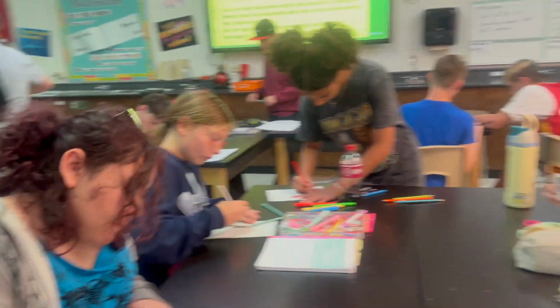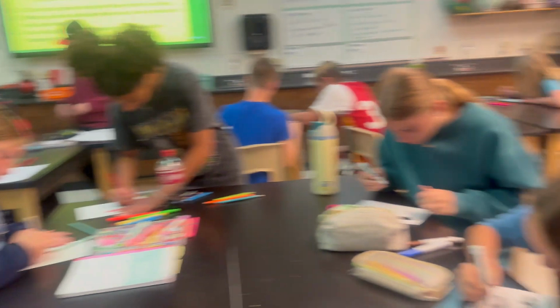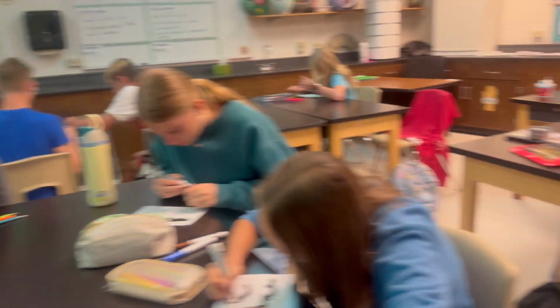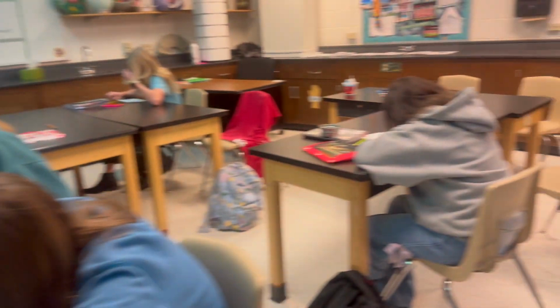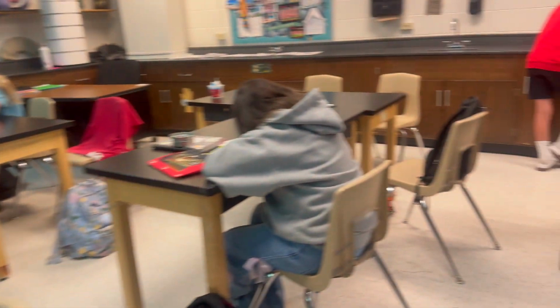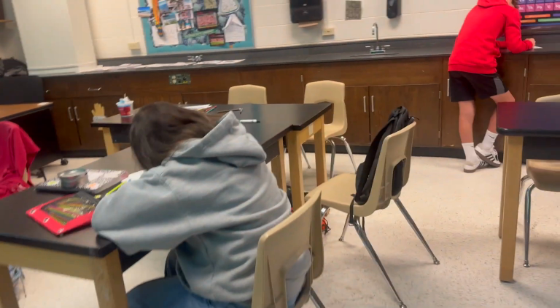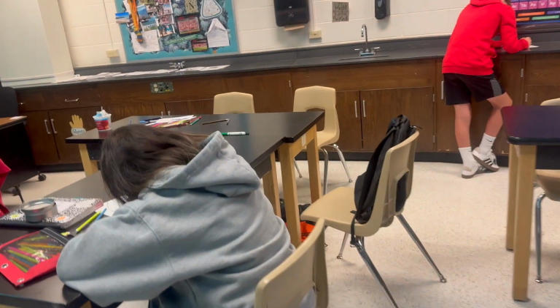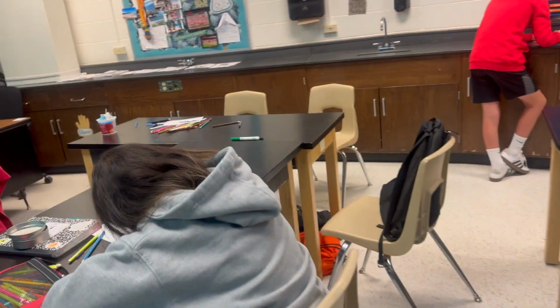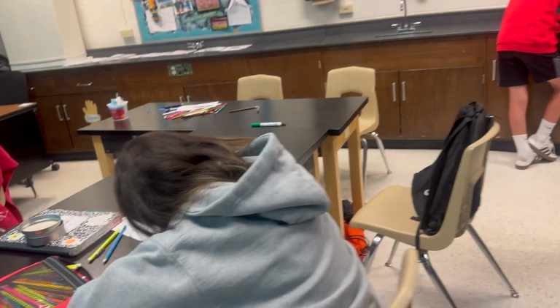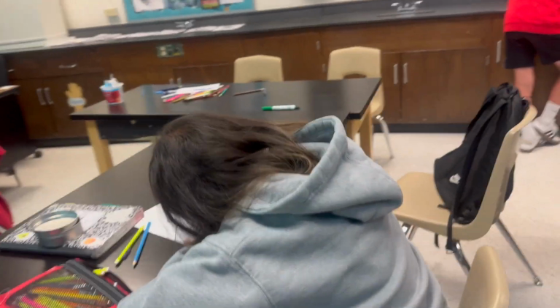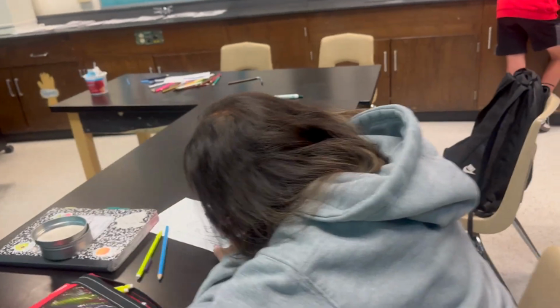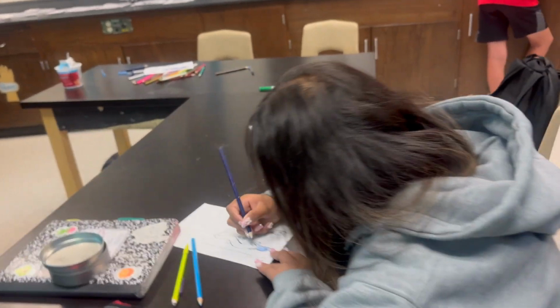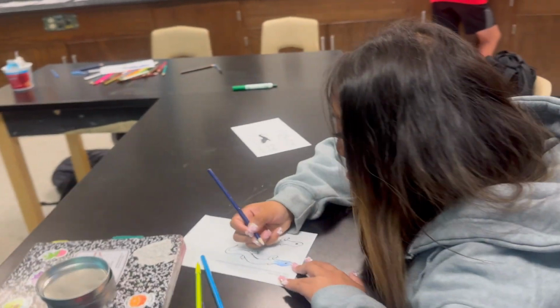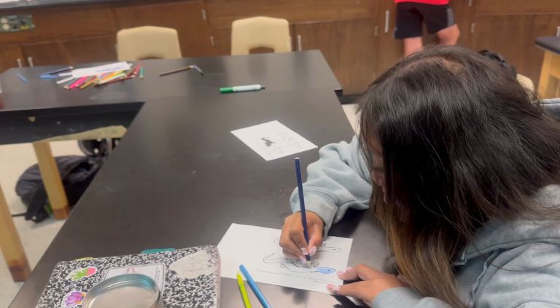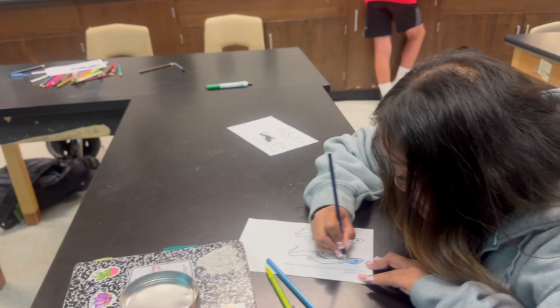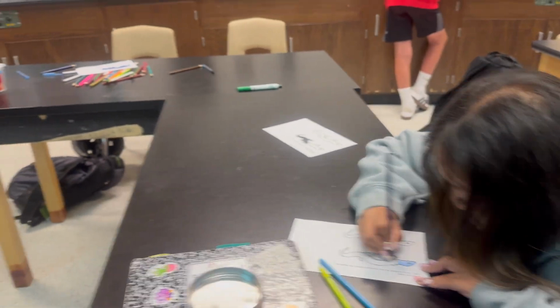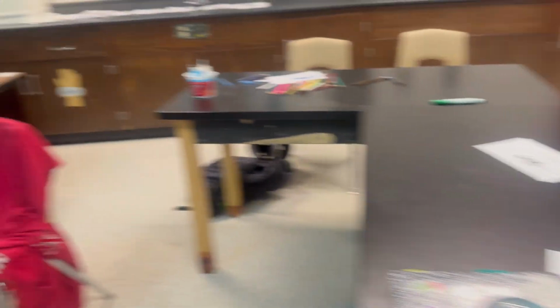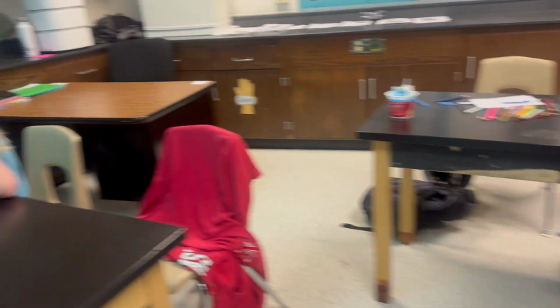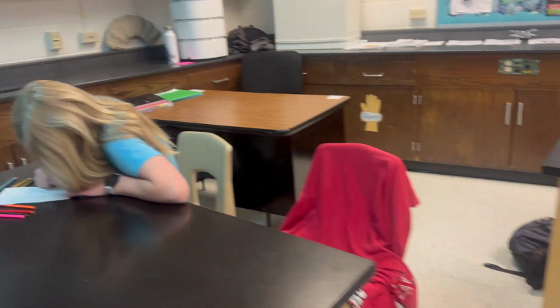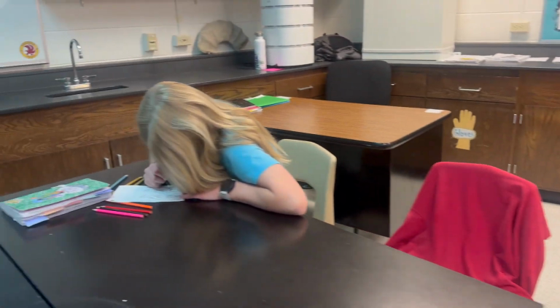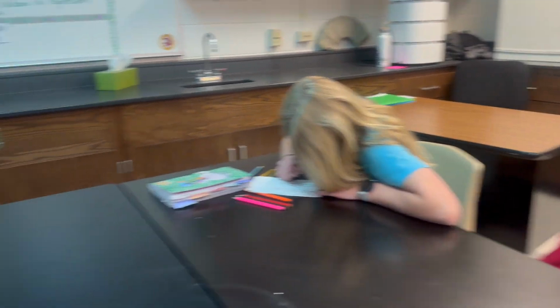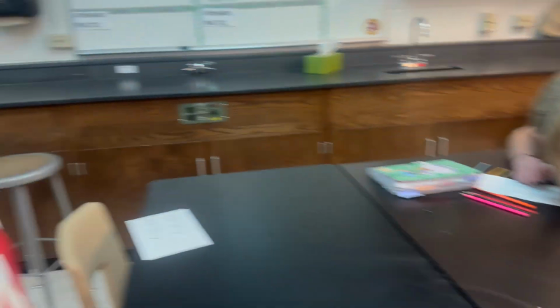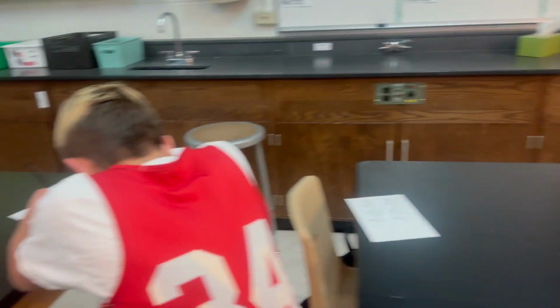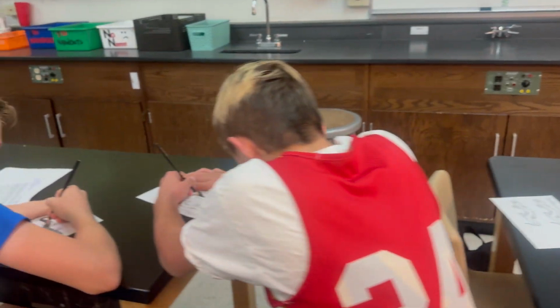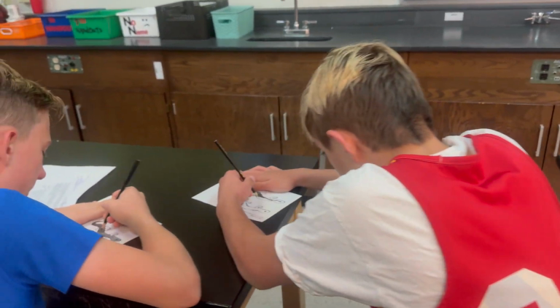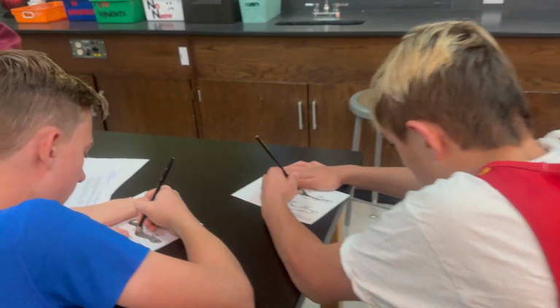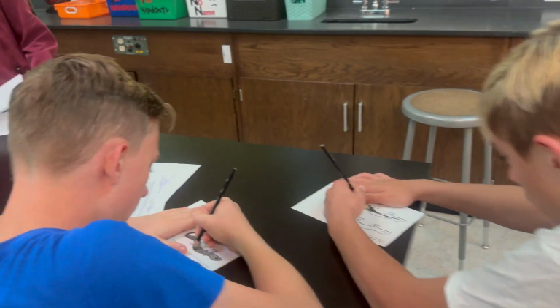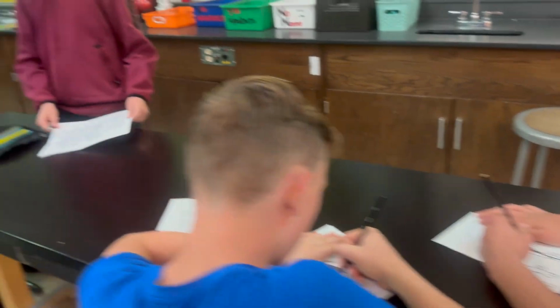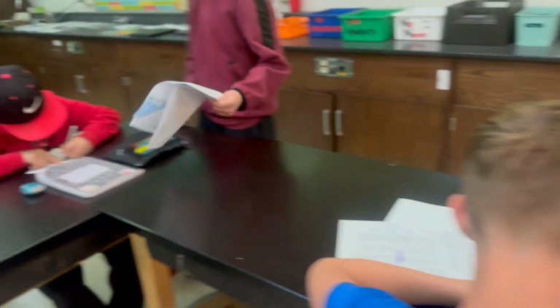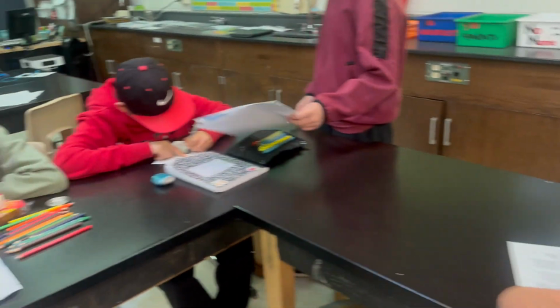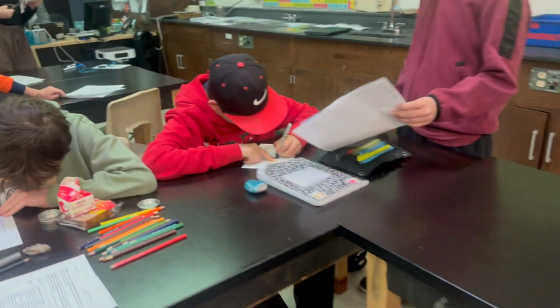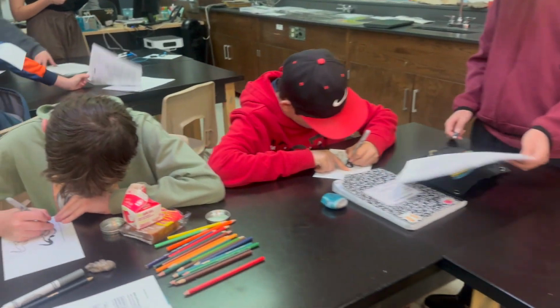The students were designing camouflage for newts and were challenged to hide their newts so that a predator would not be able to find them and eat them.